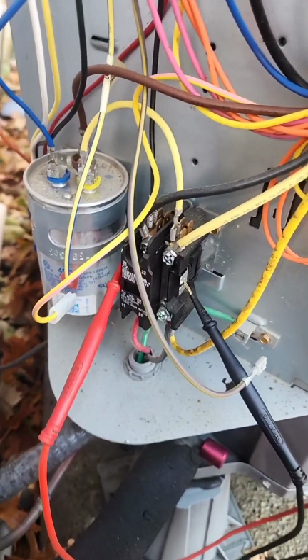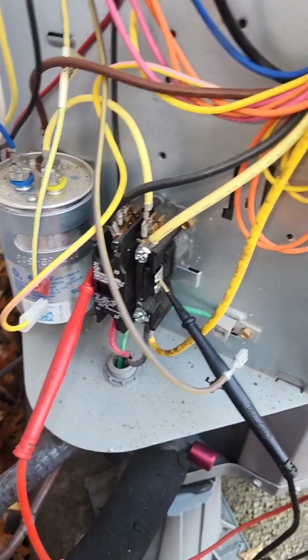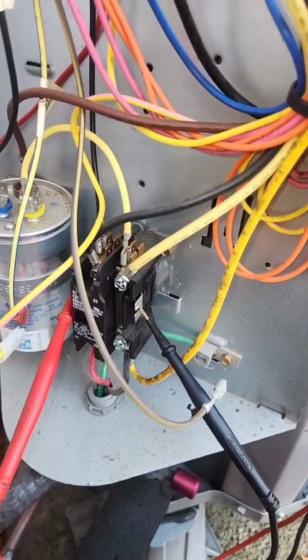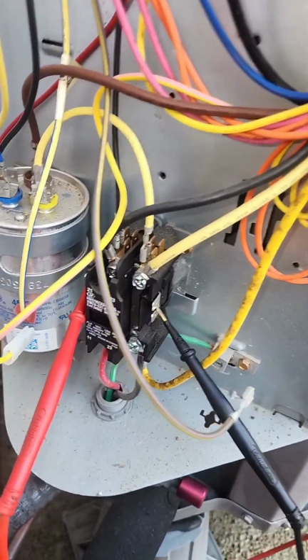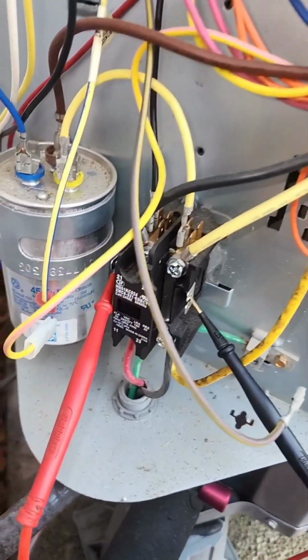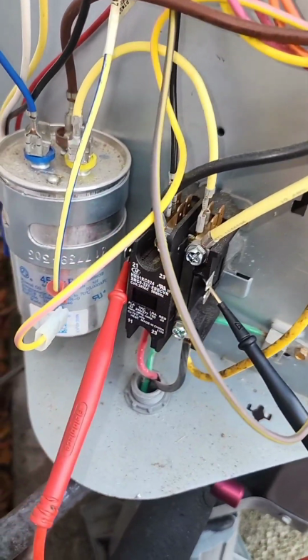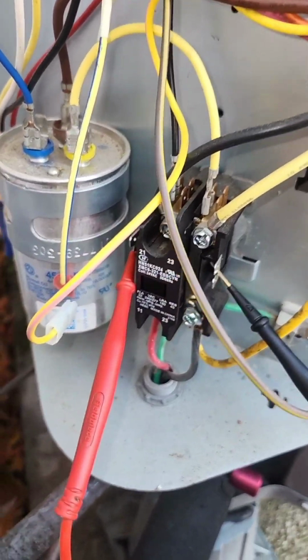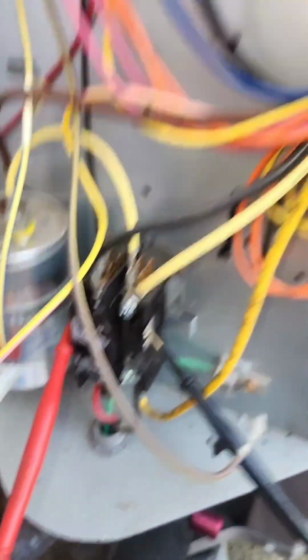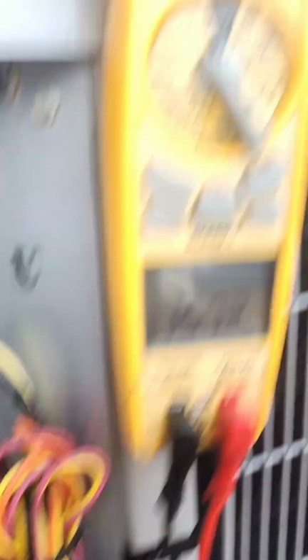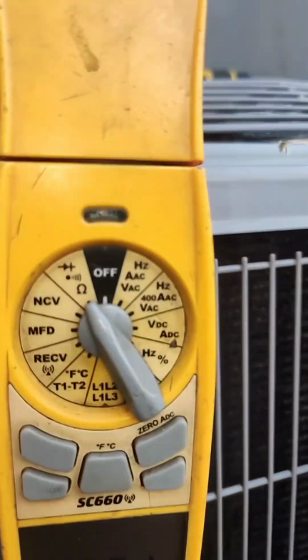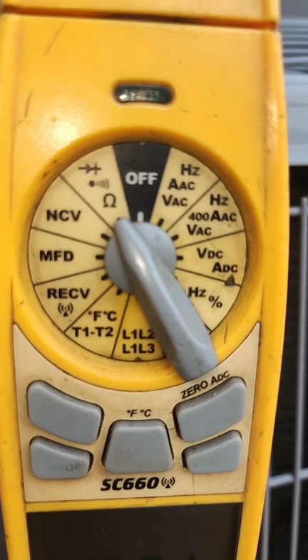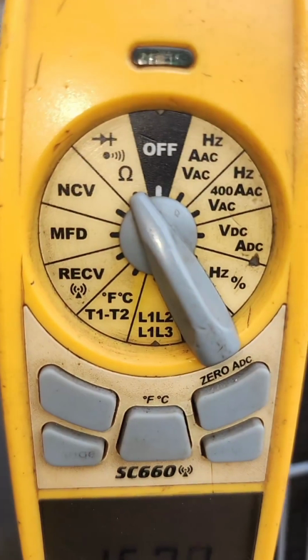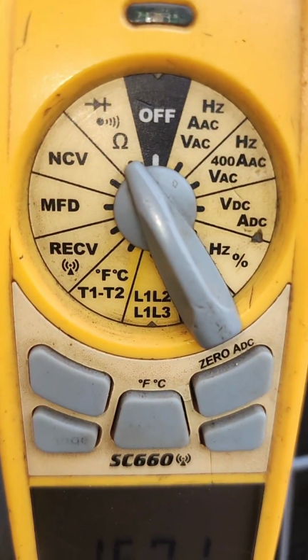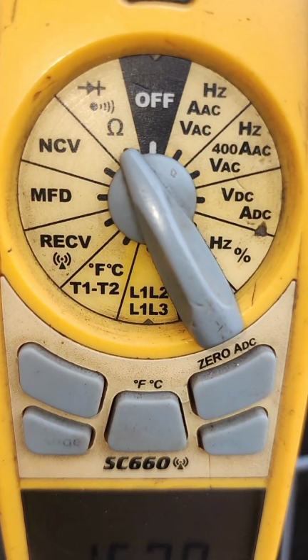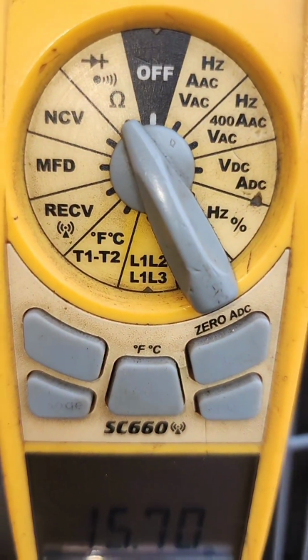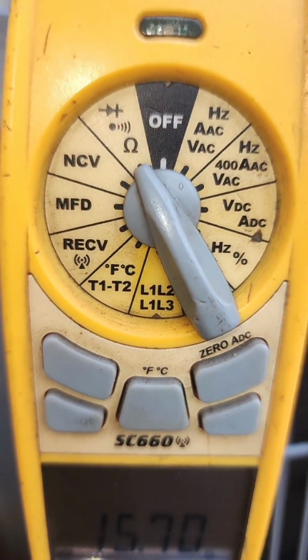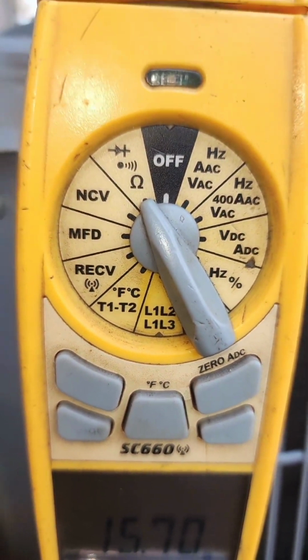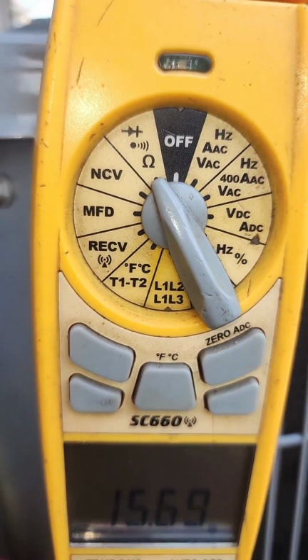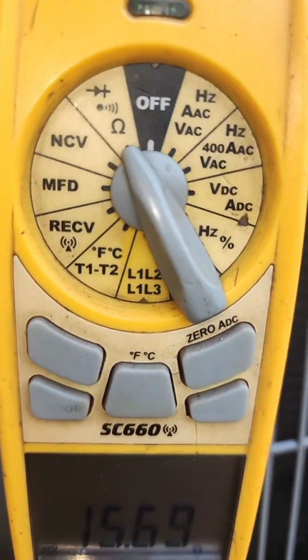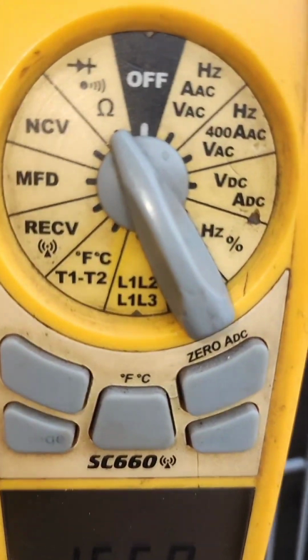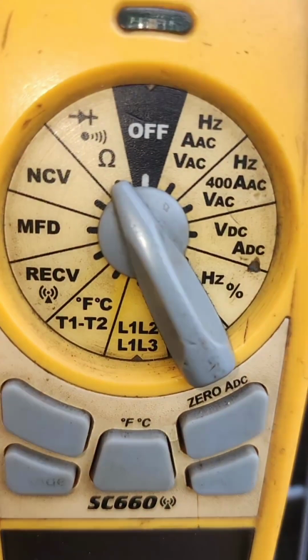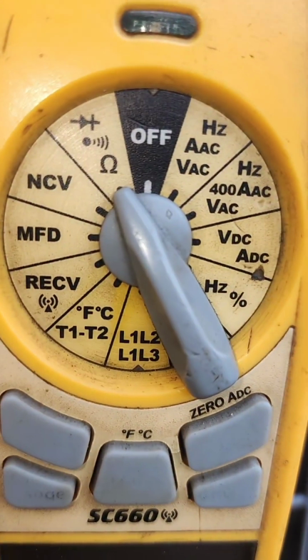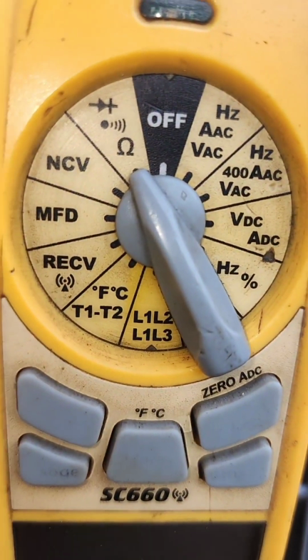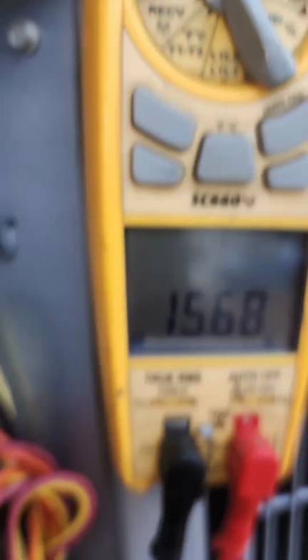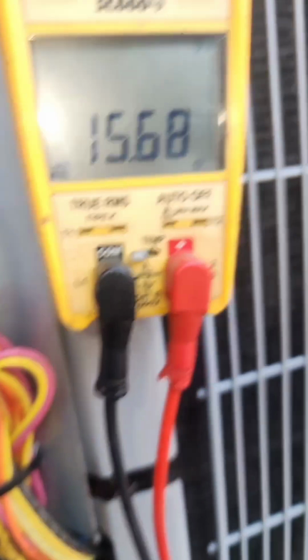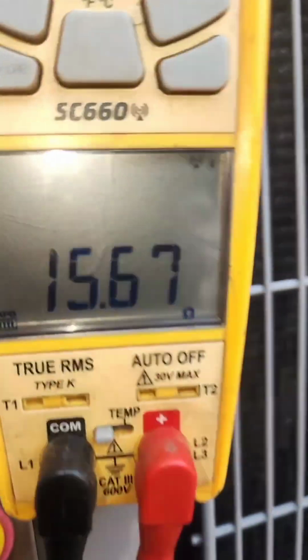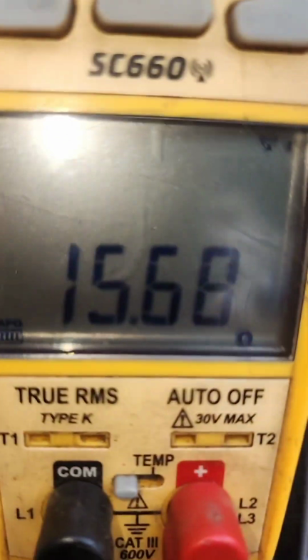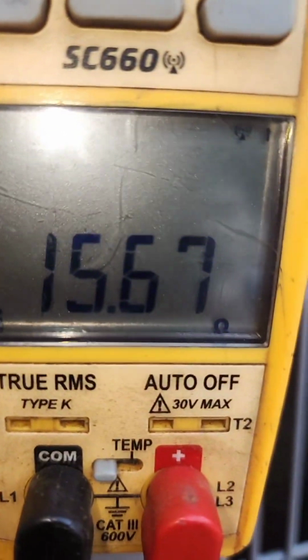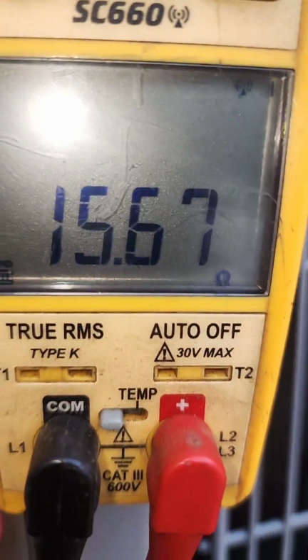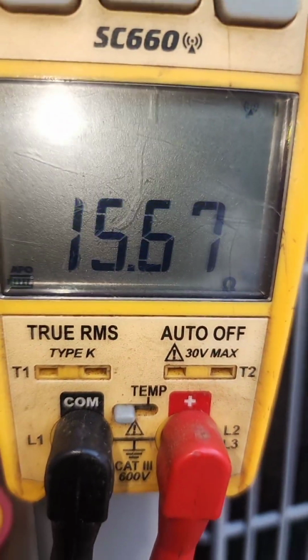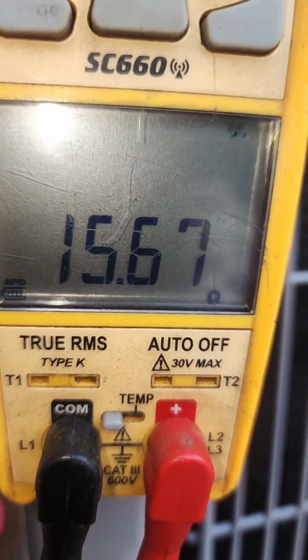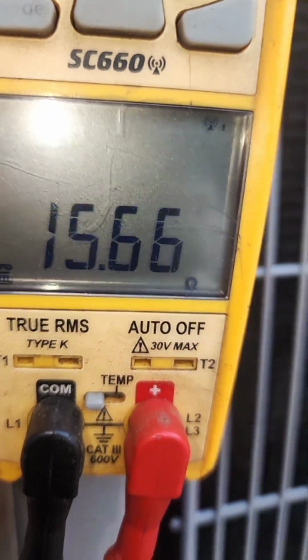I'm checking the contactor now. We got the meter on the resistance. This is a horseshoe-looking thing. We're reading 15.6.